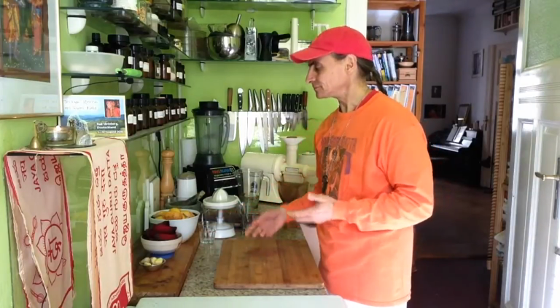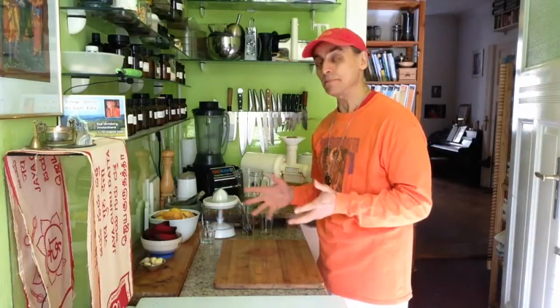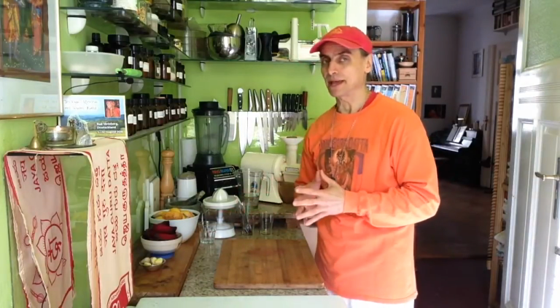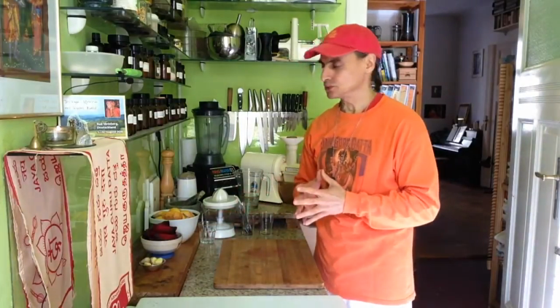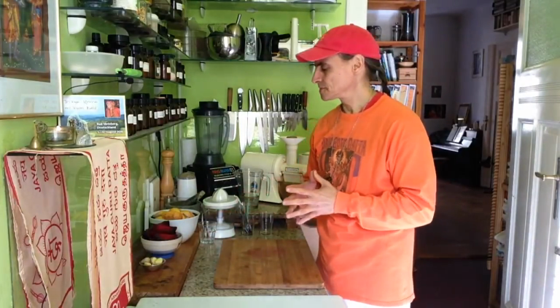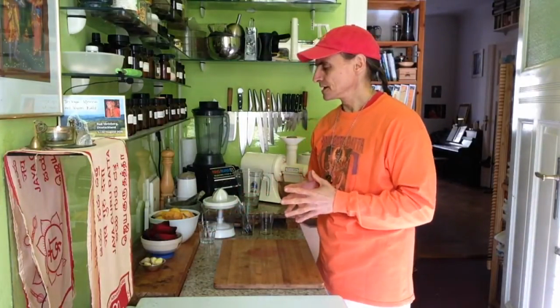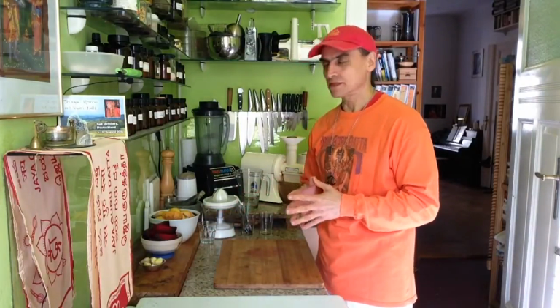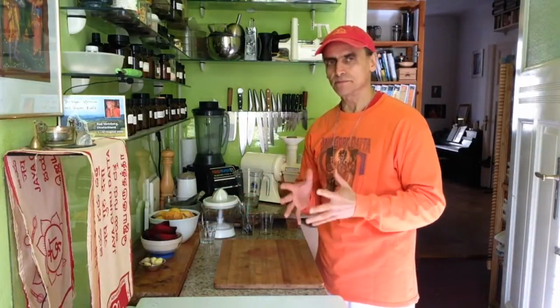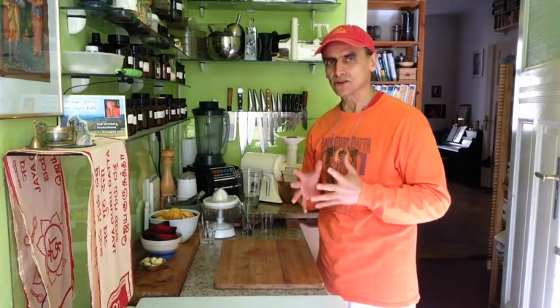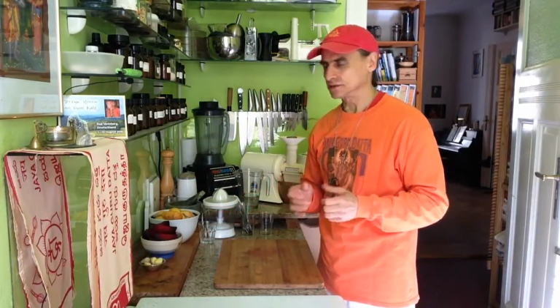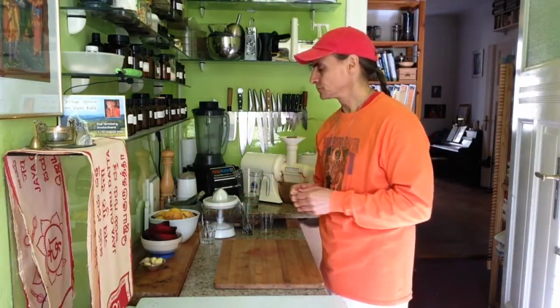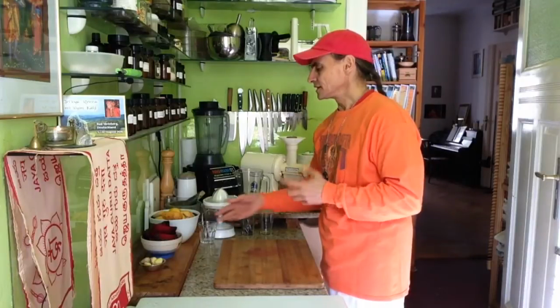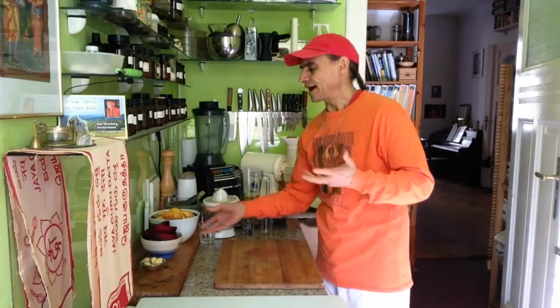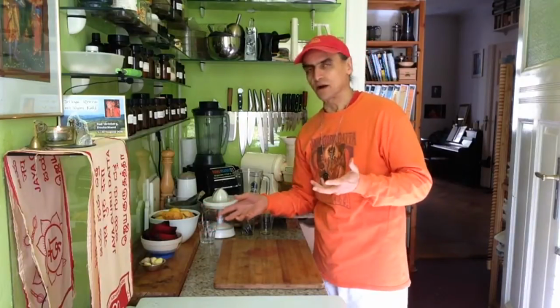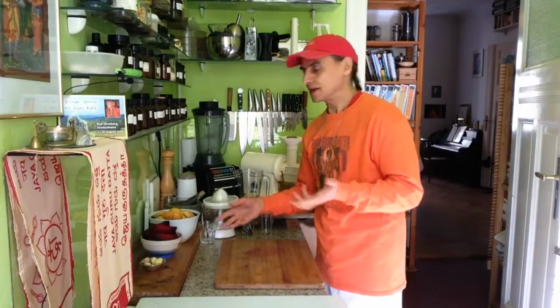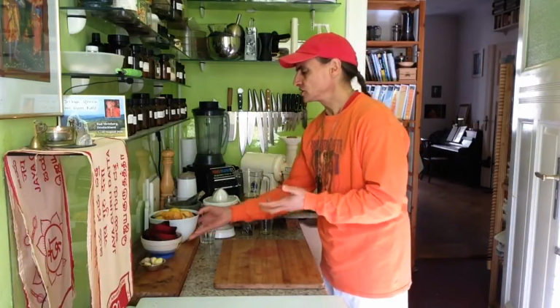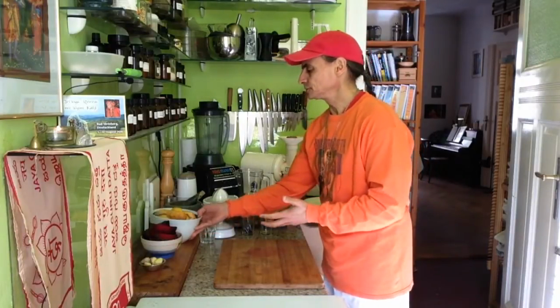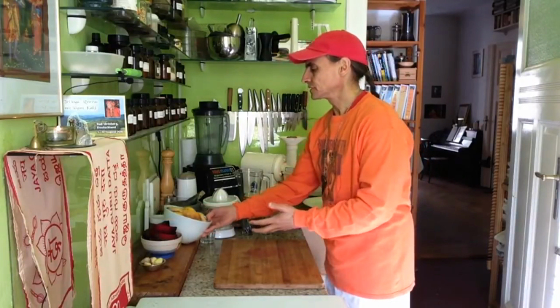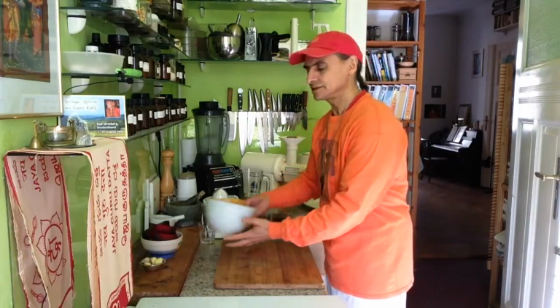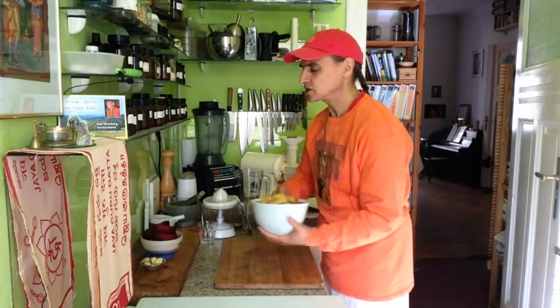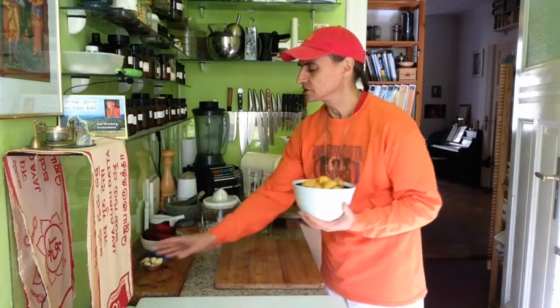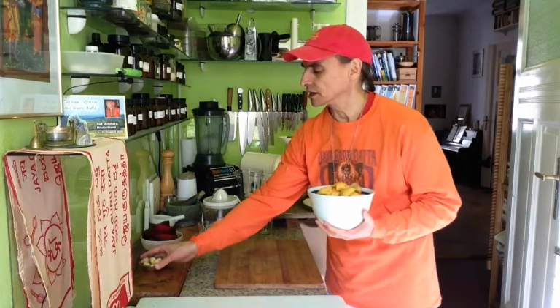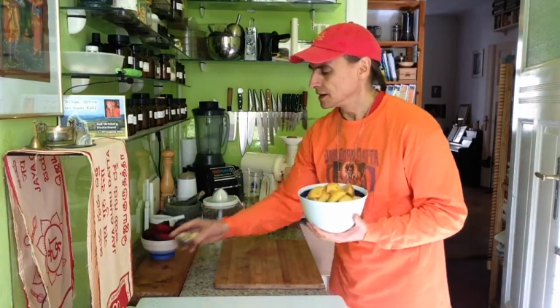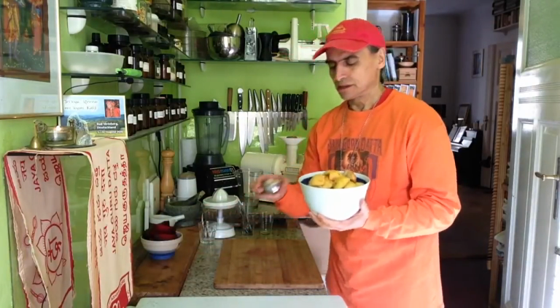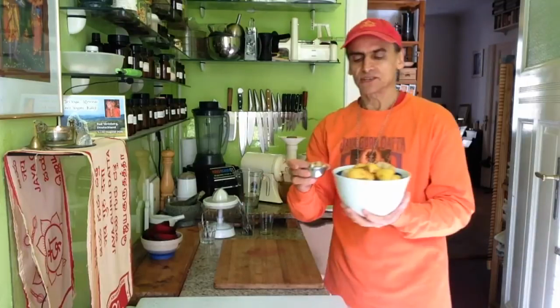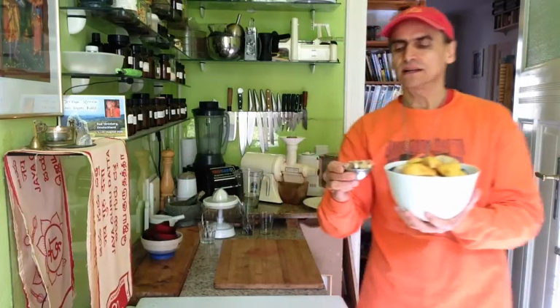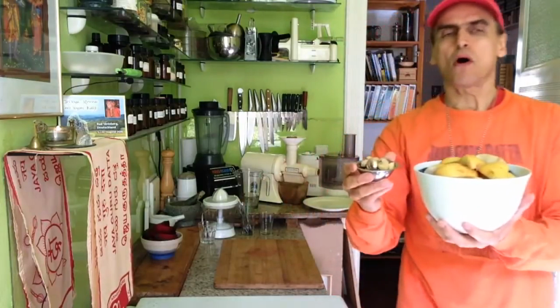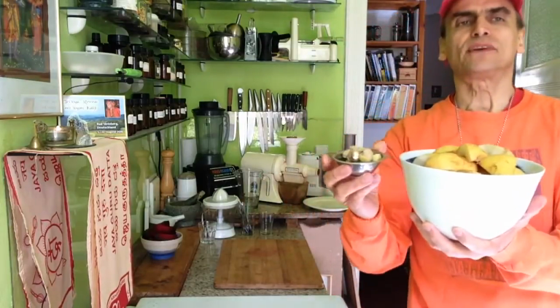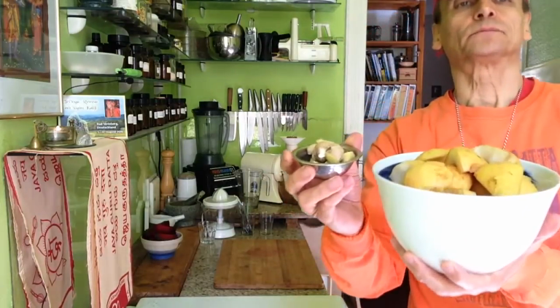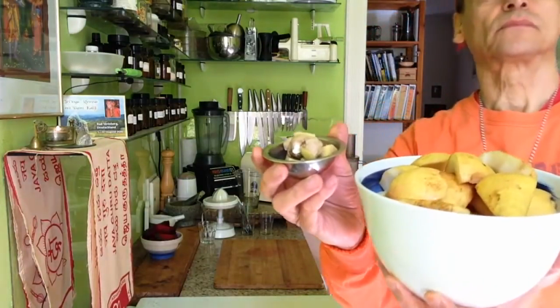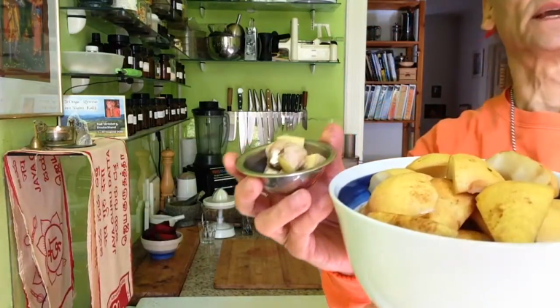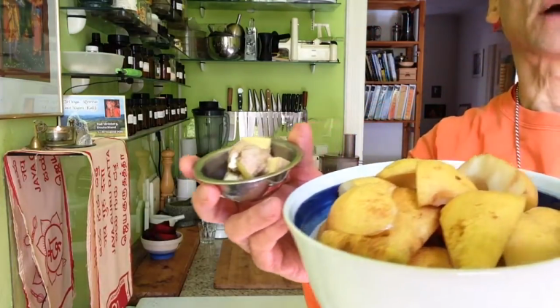Today I'm making a pear juice together with red beet and ginger. The pear combined with ginger is especially interesting — it makes a really warm feeling in the tummy.